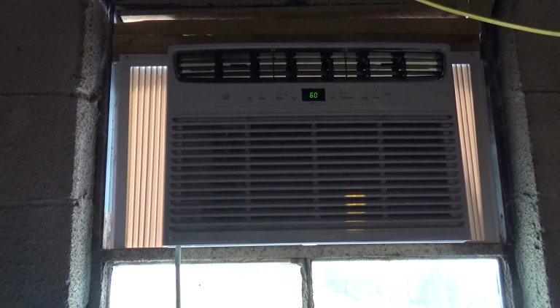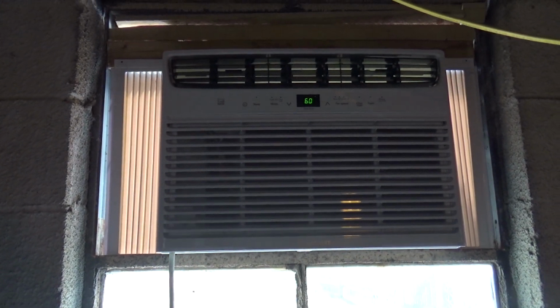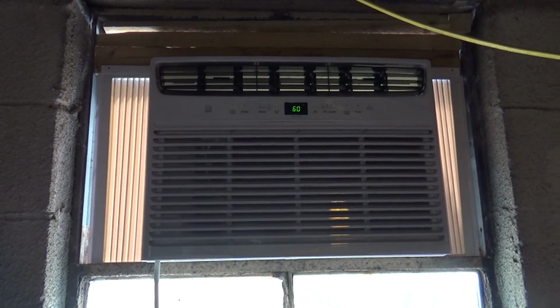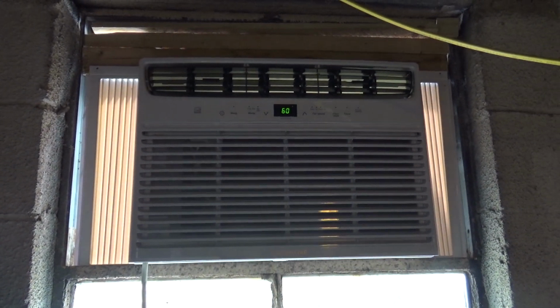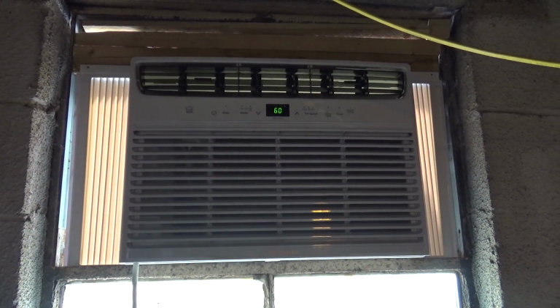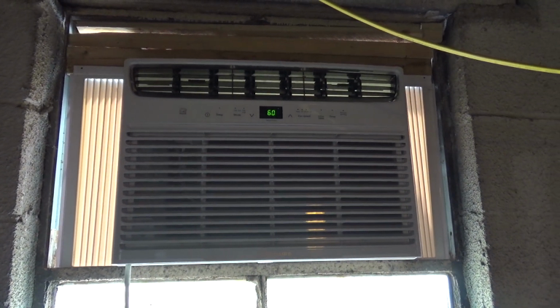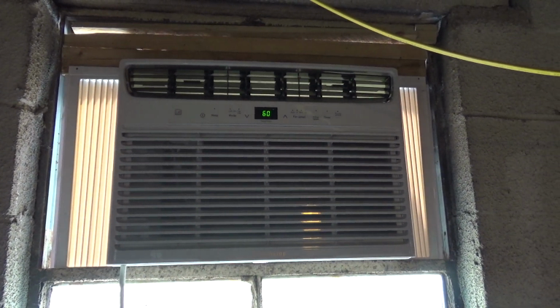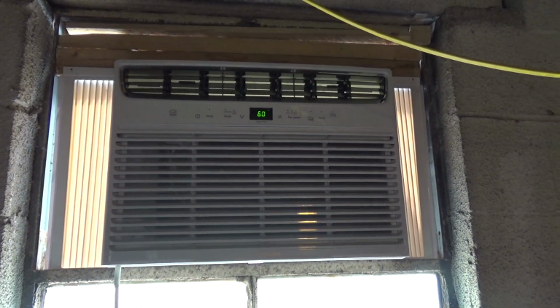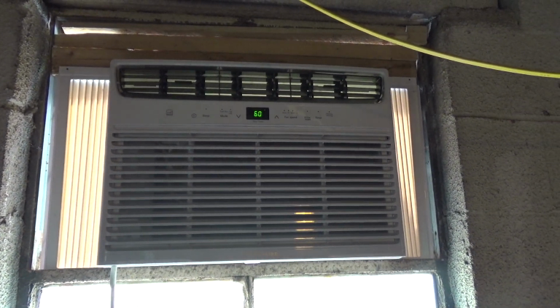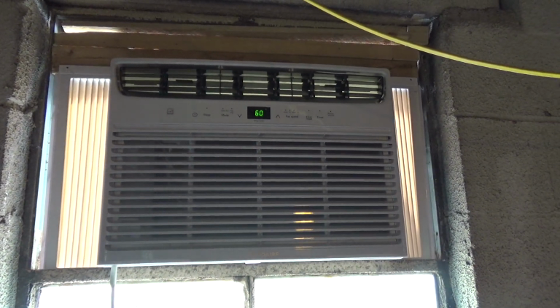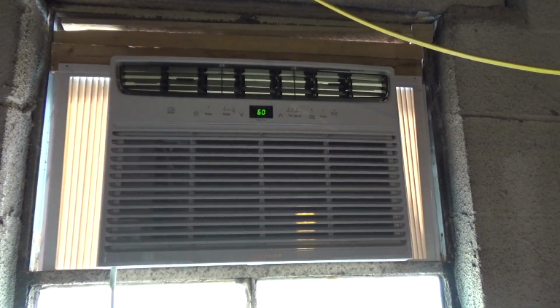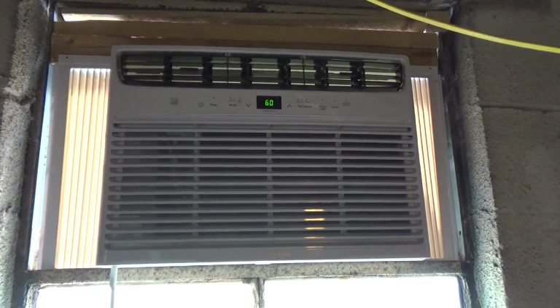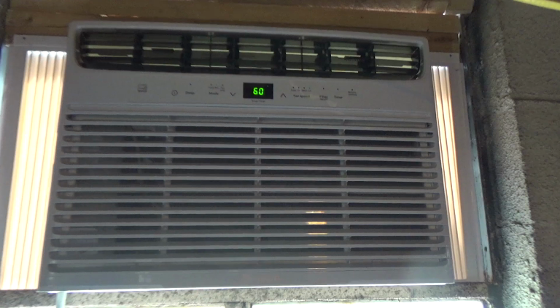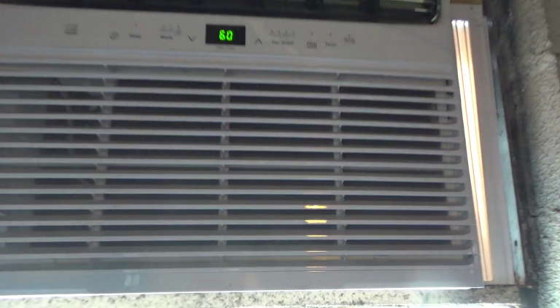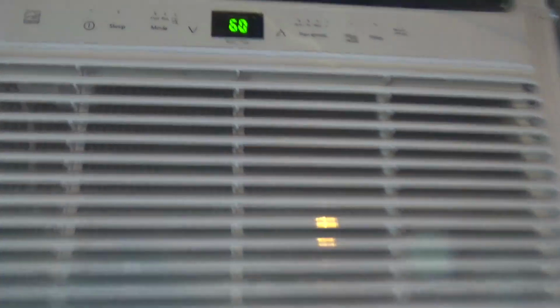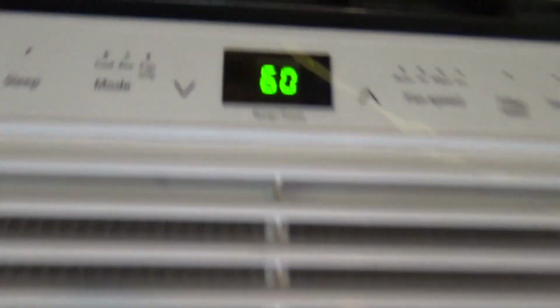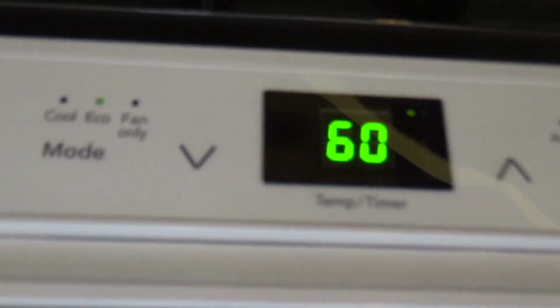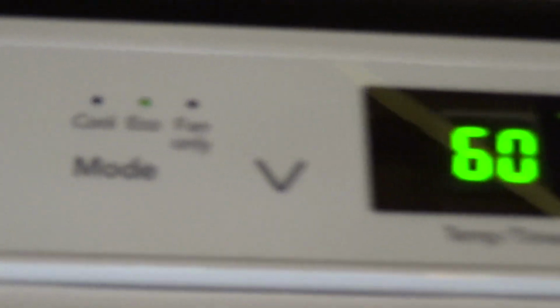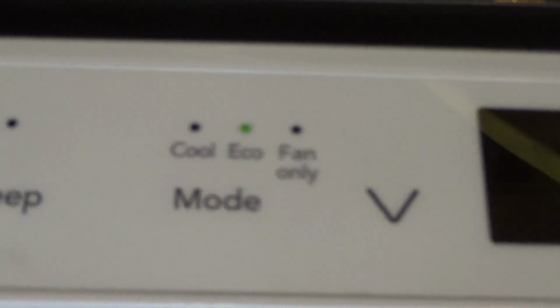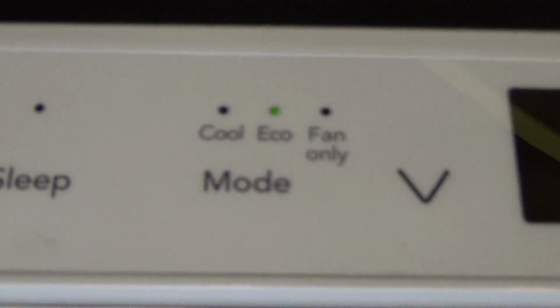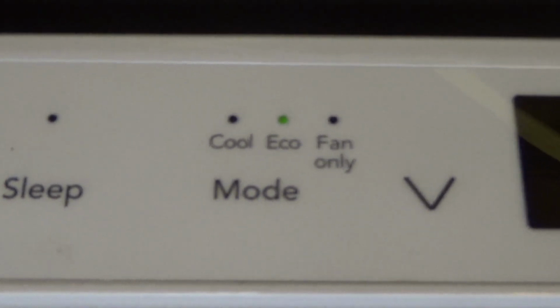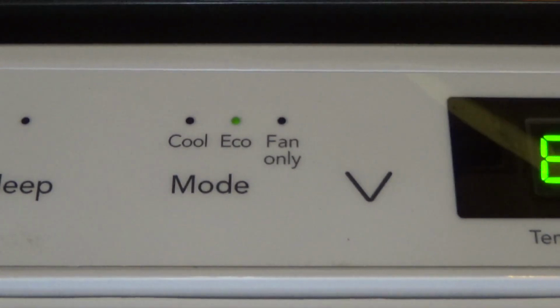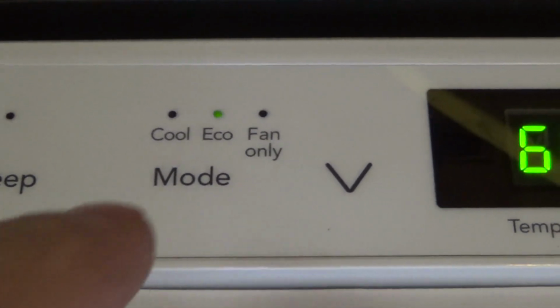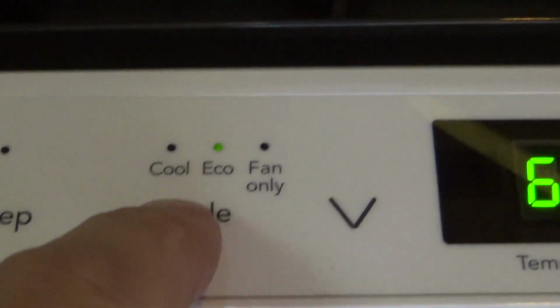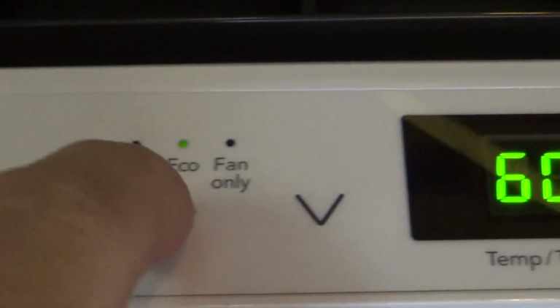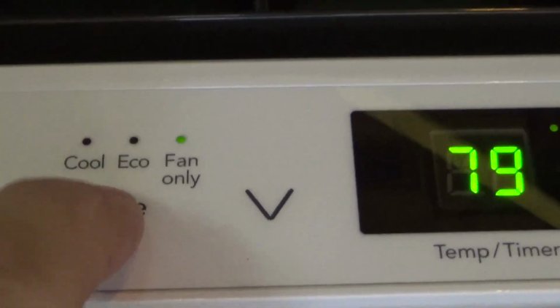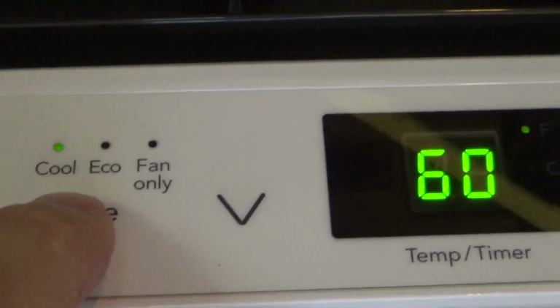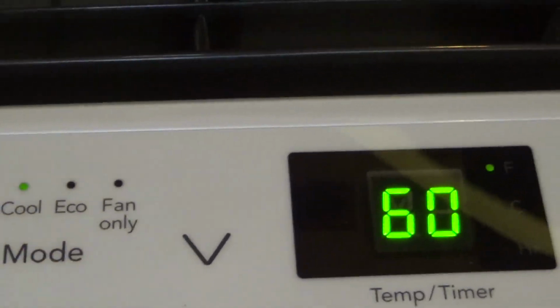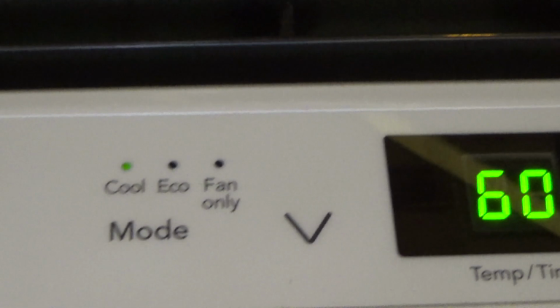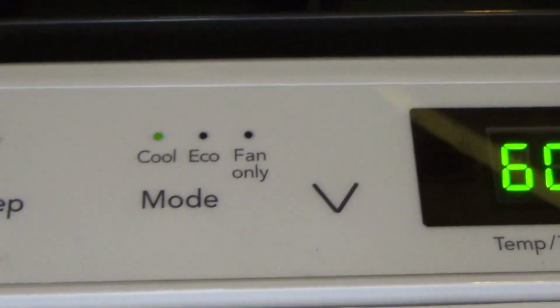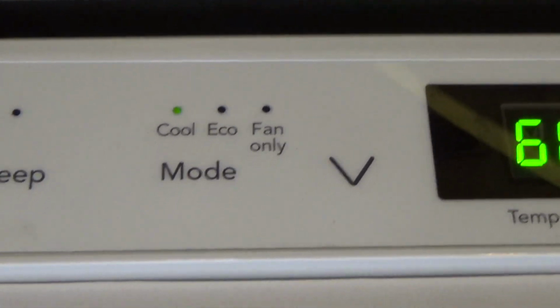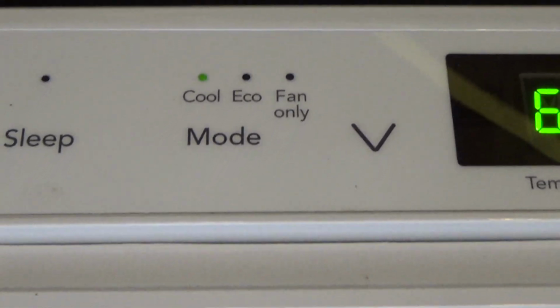It started up. It always puts itself on eco mode — I don't know what the difference is, but I don't want that. I want to draw a lot of power.